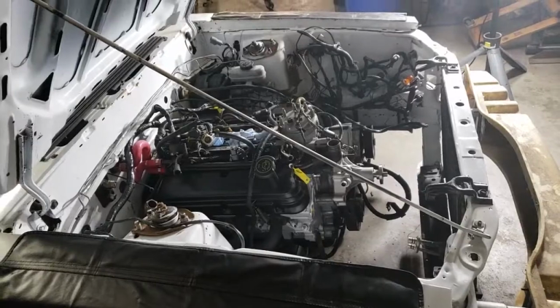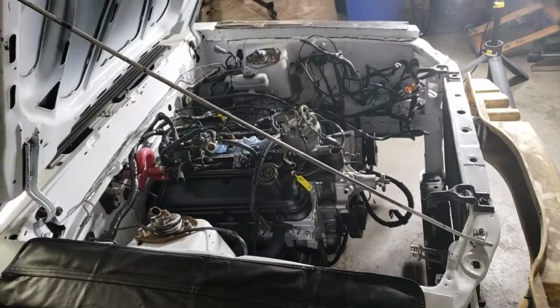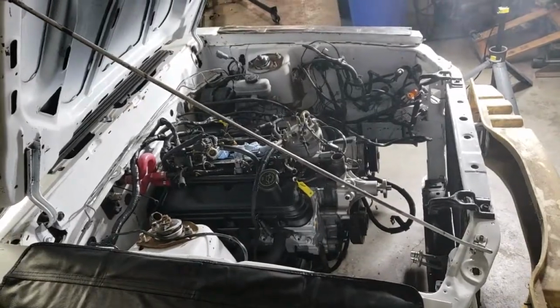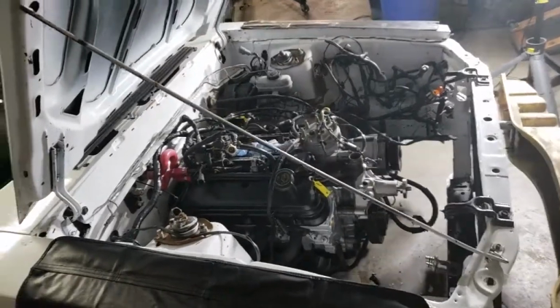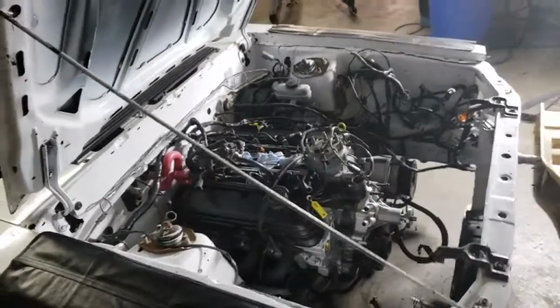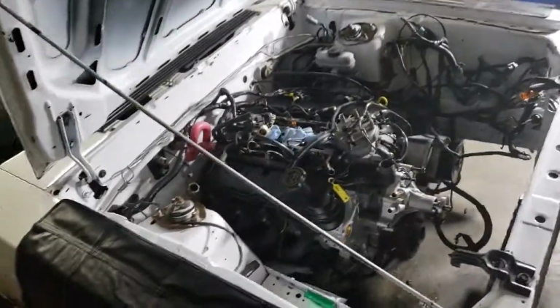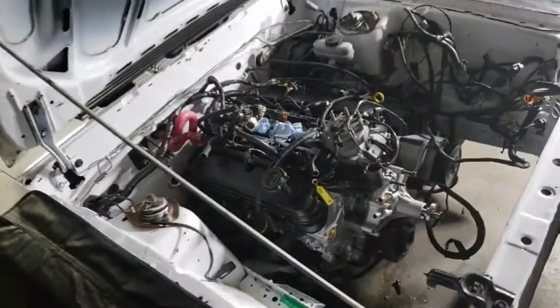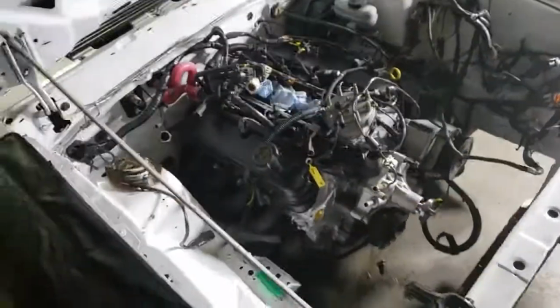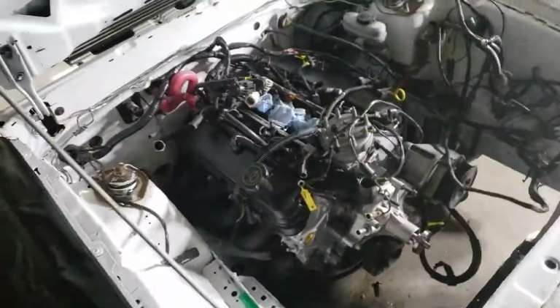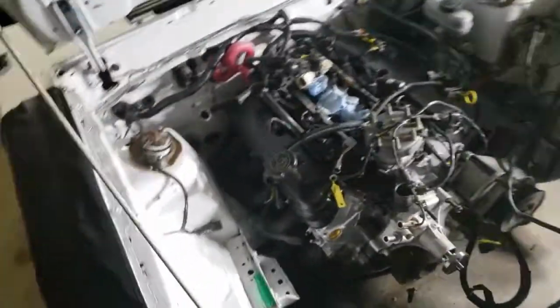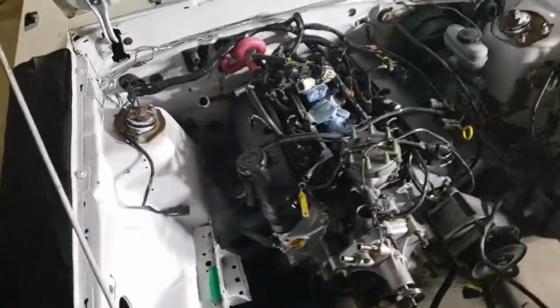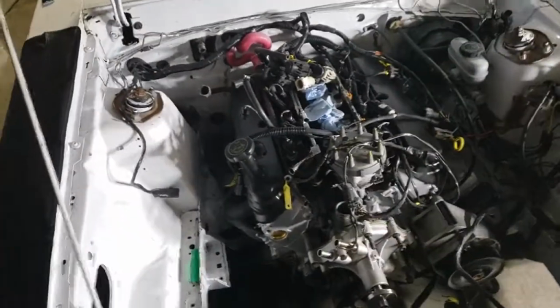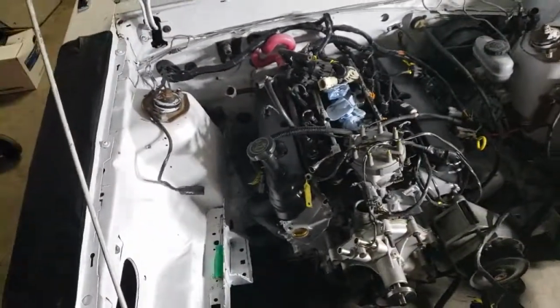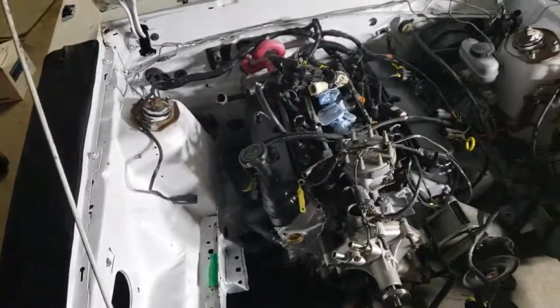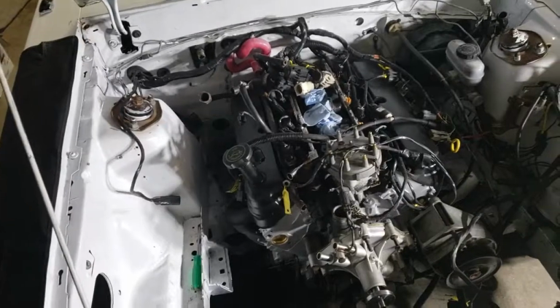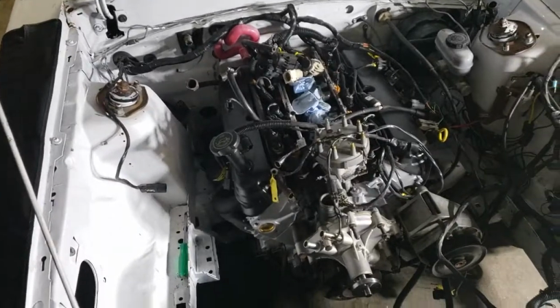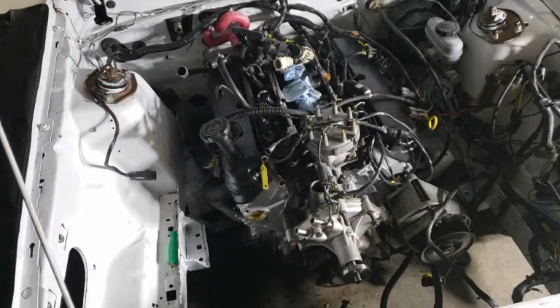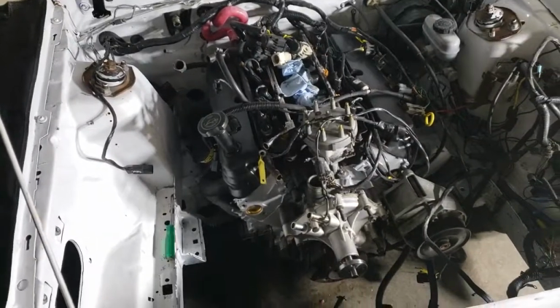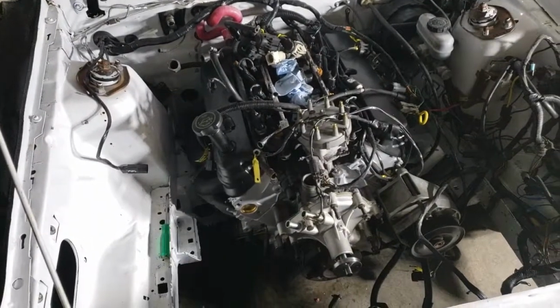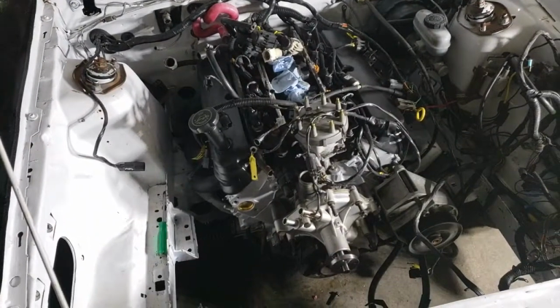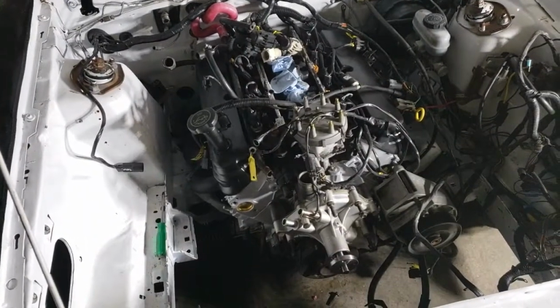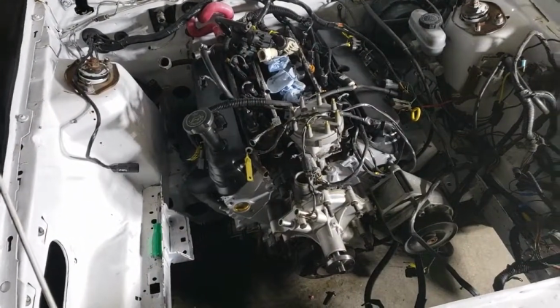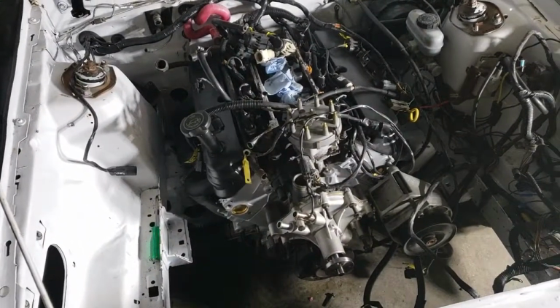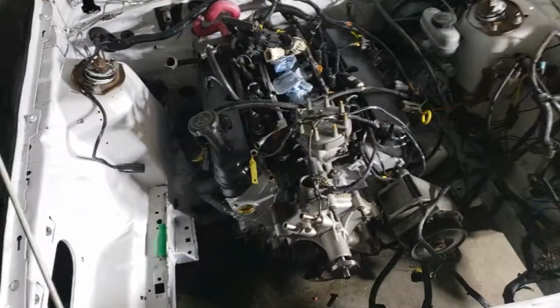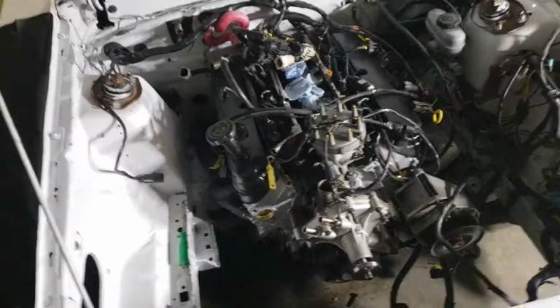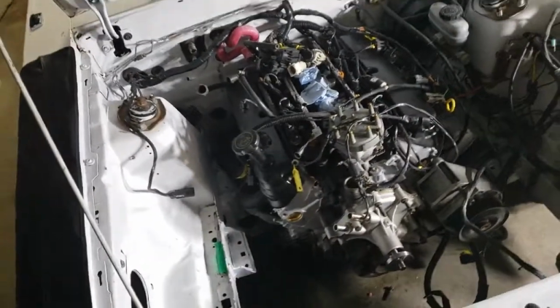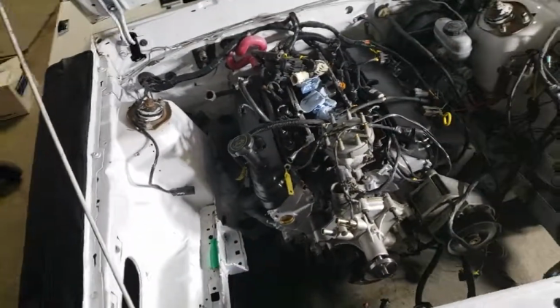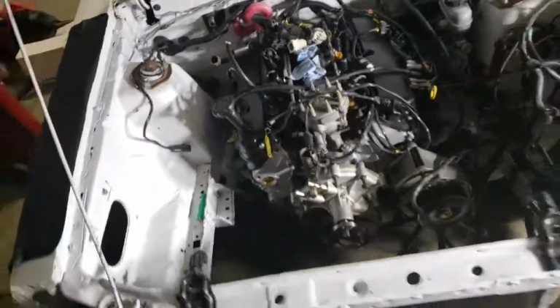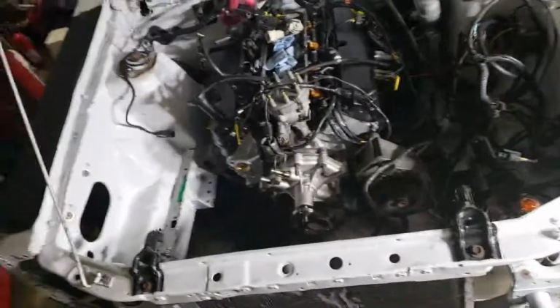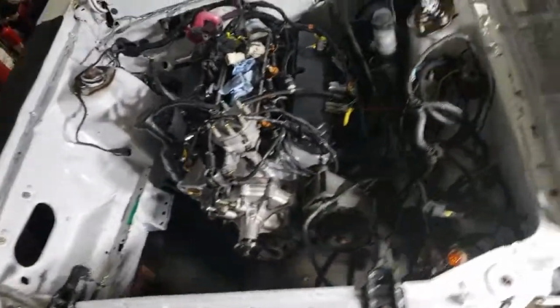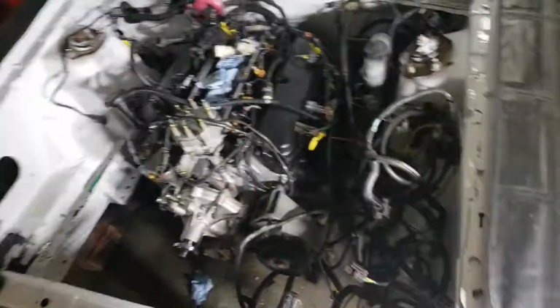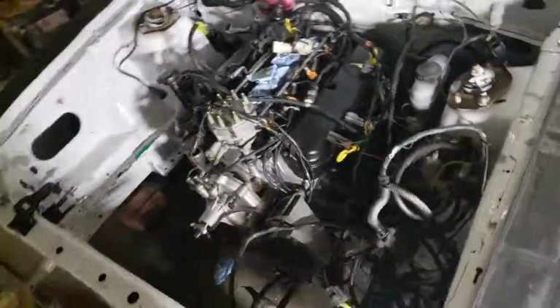I expect to have this done before the beginning of the week. Another working weekend — every day is Fox Body. Can't wait to hear this thing run.